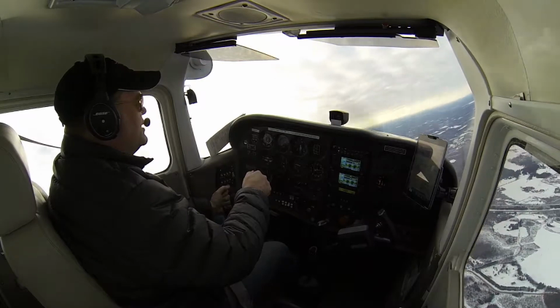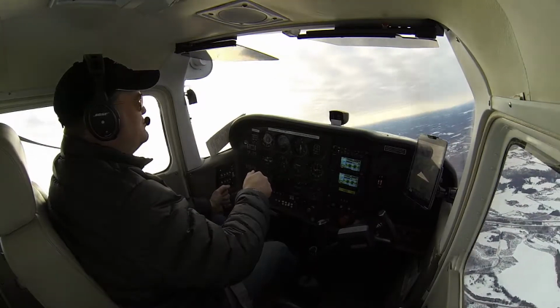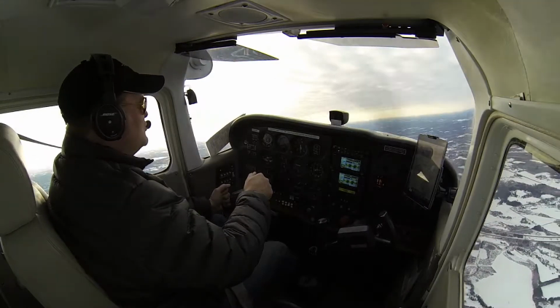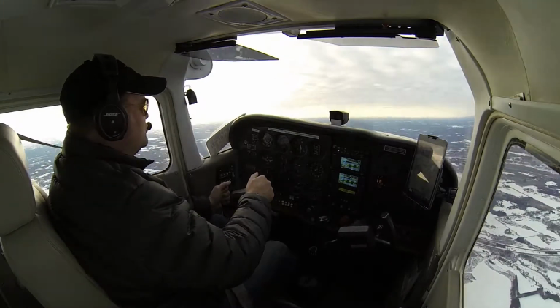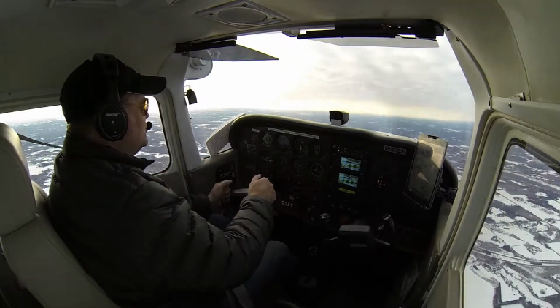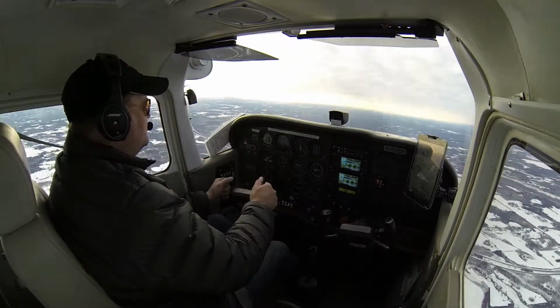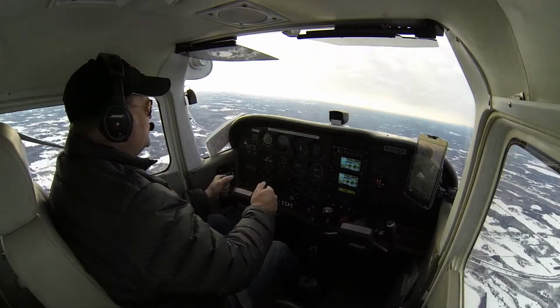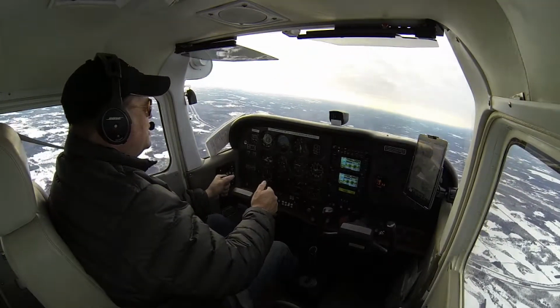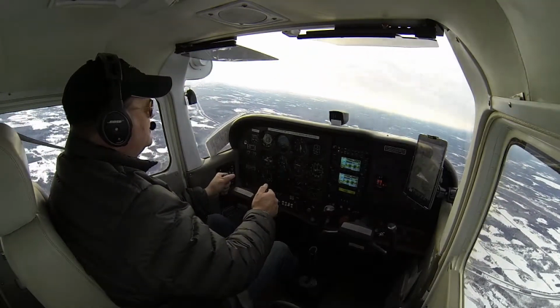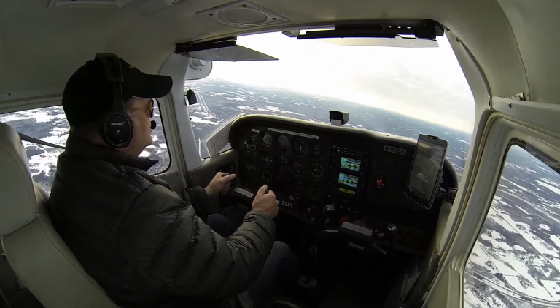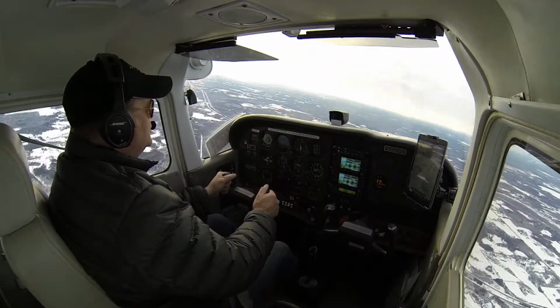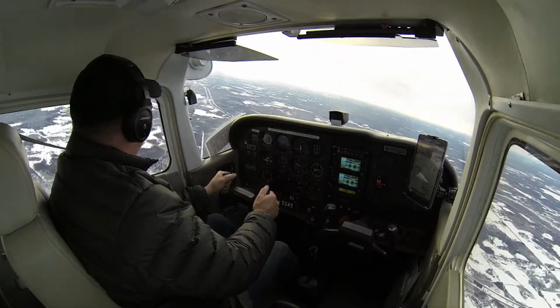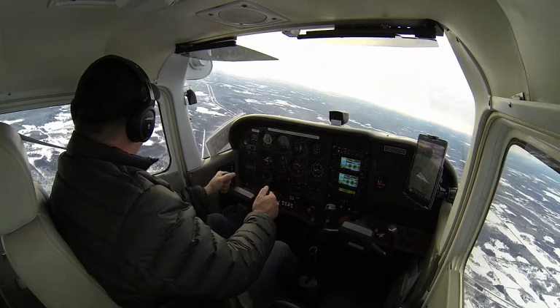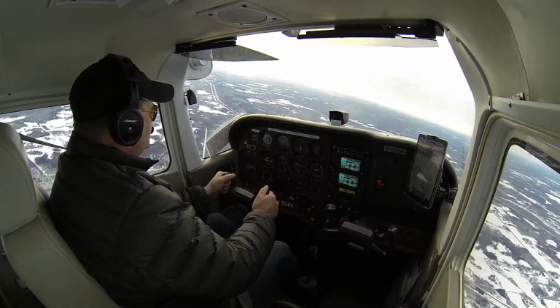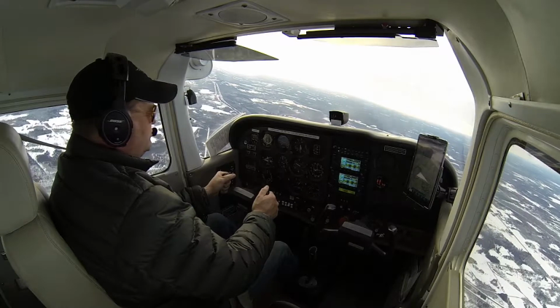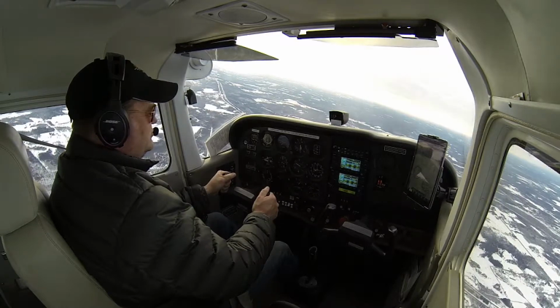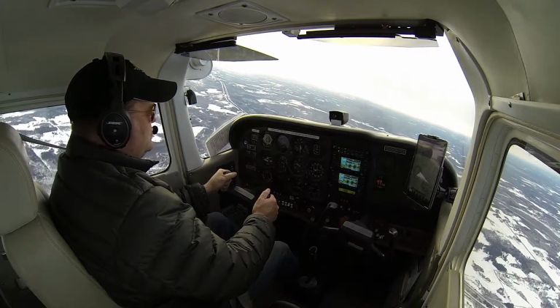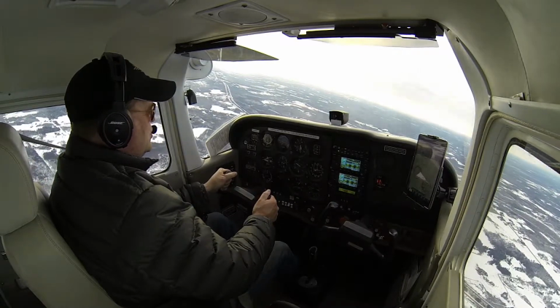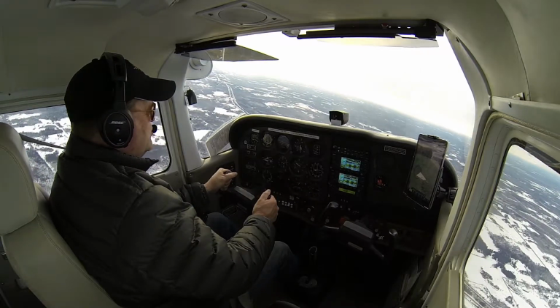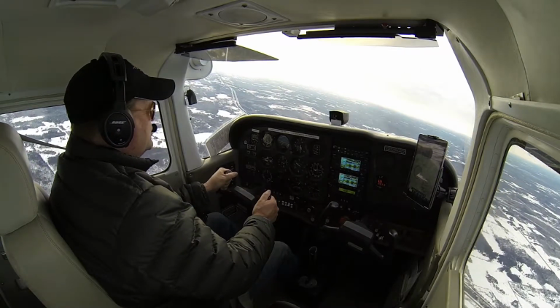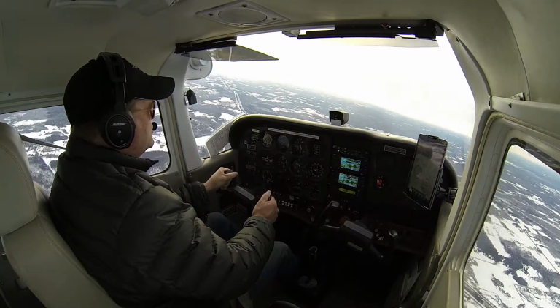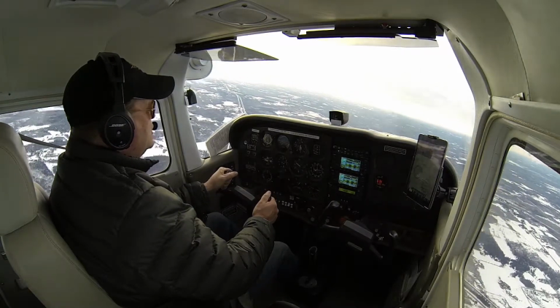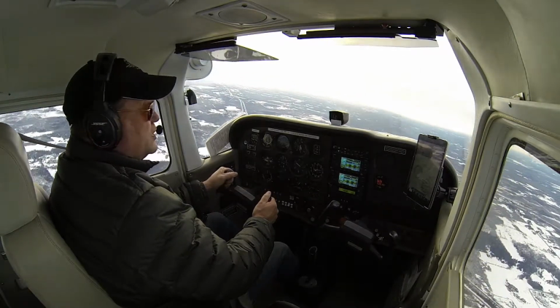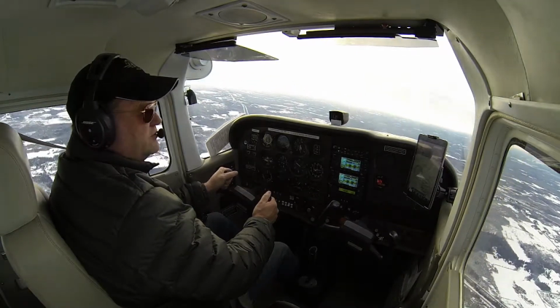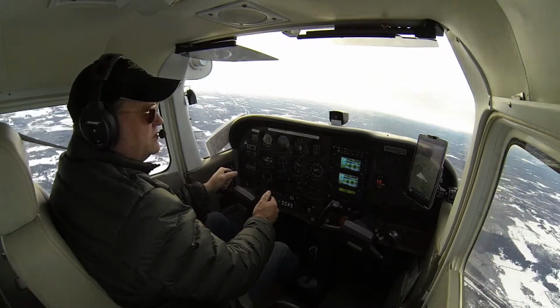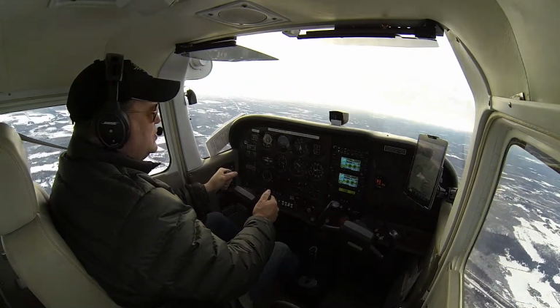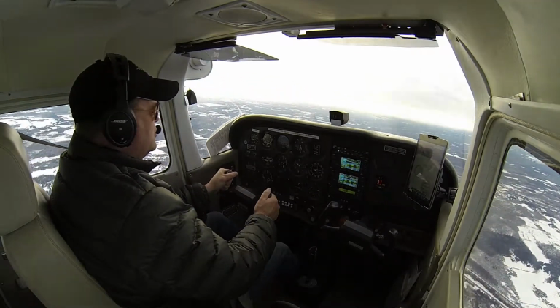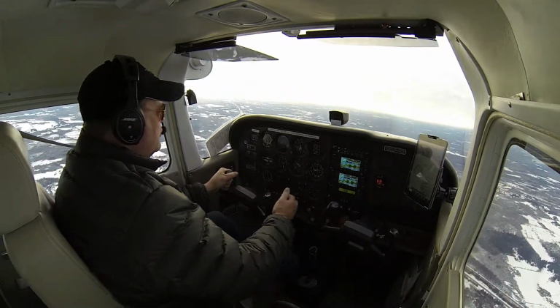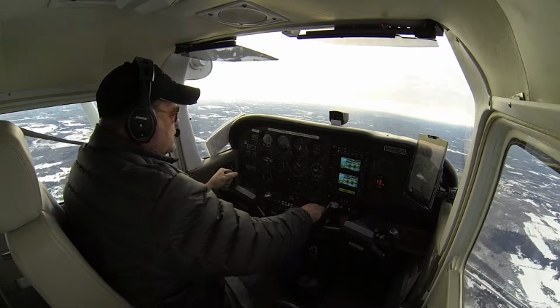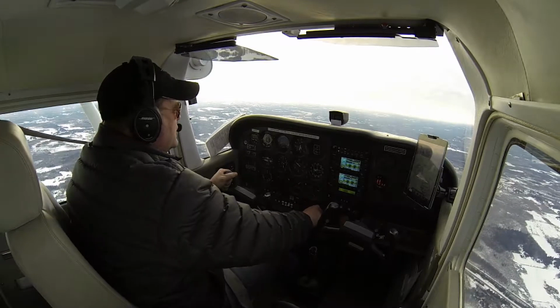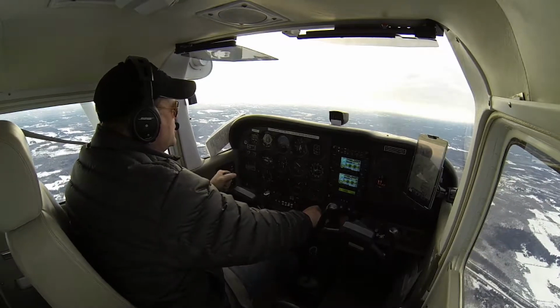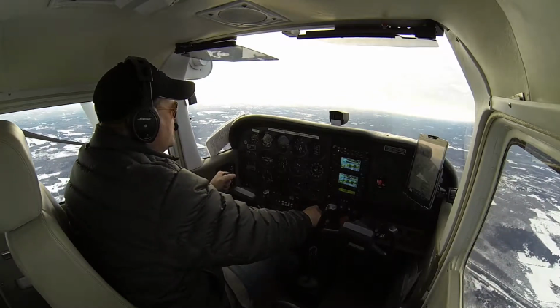That caused me to overshoot a little bit. But hey, we did good. Right back to 270 on the heading. There you go, folks — that's all you do for a steep turn.